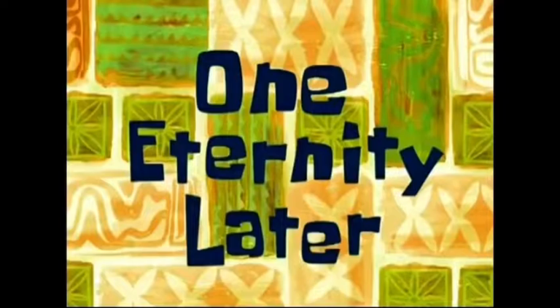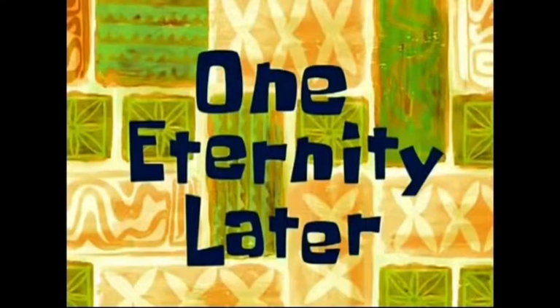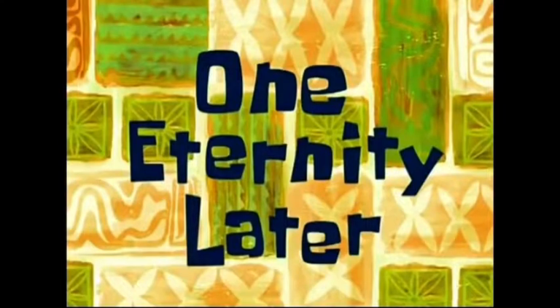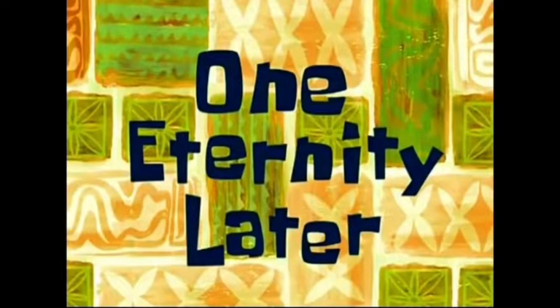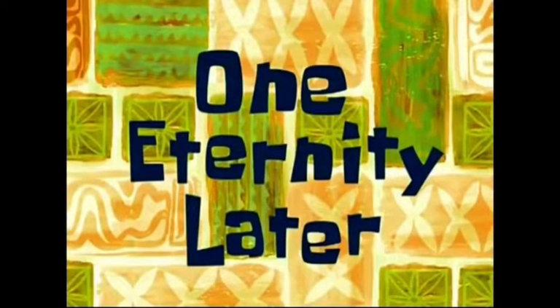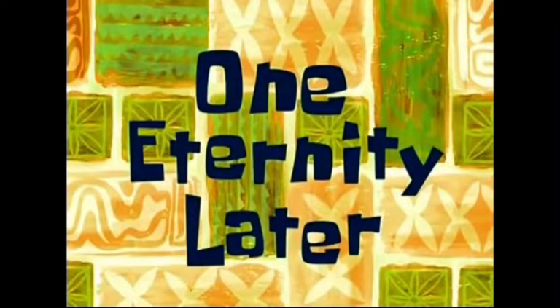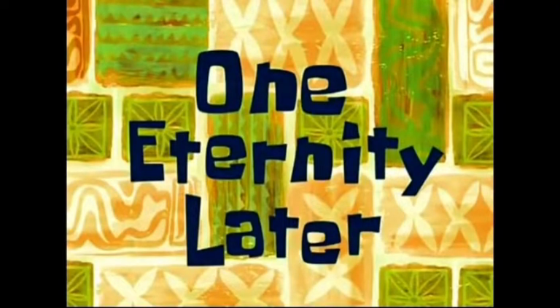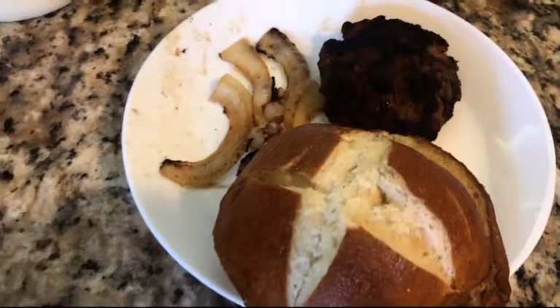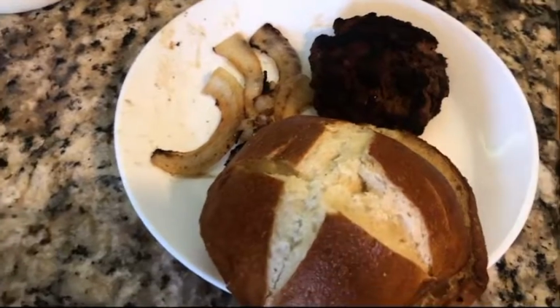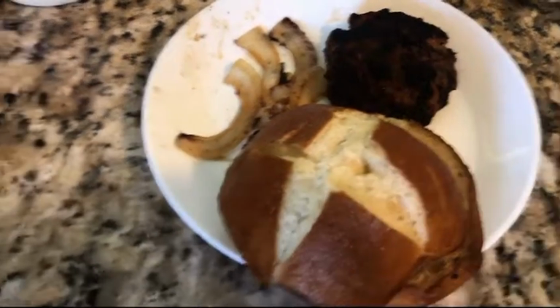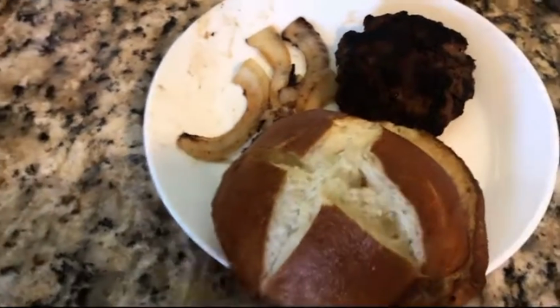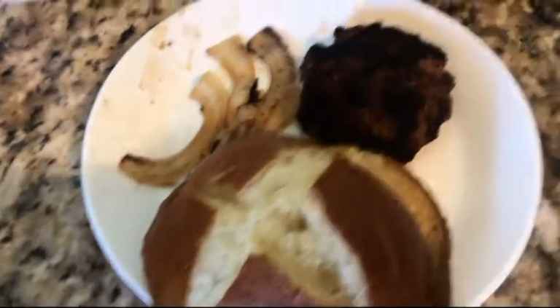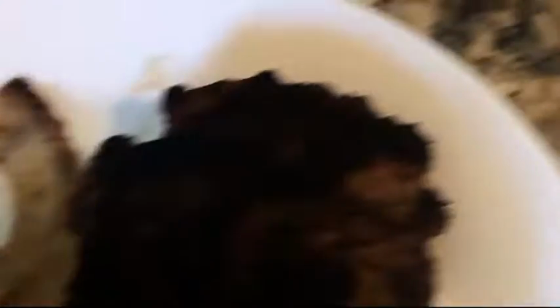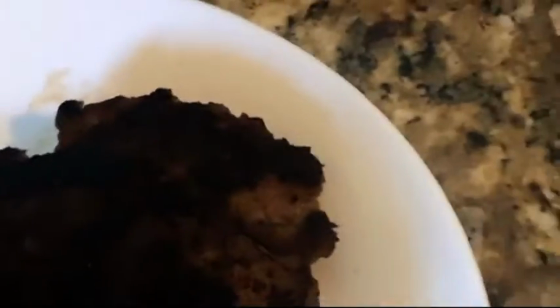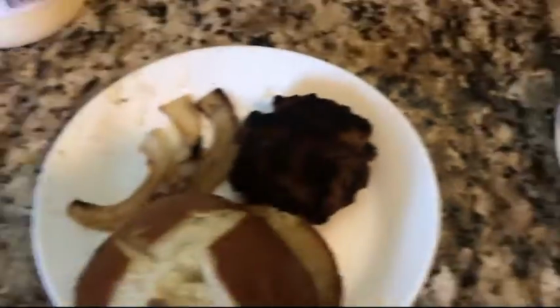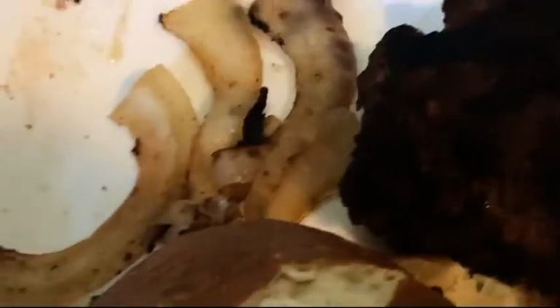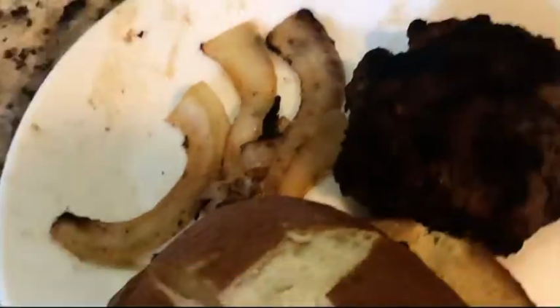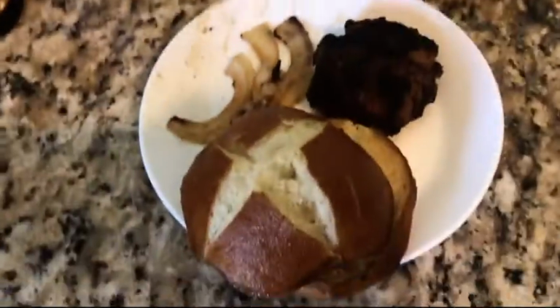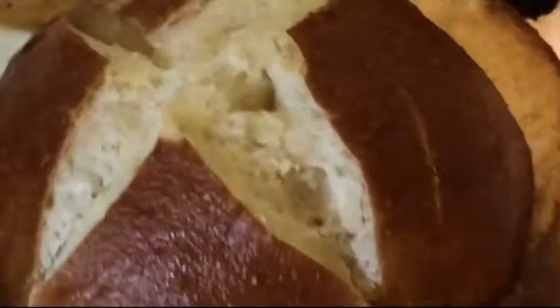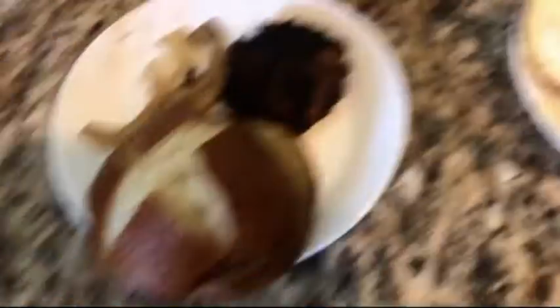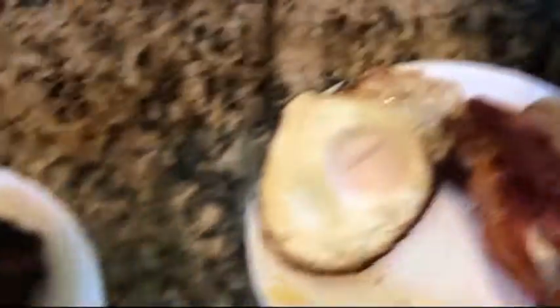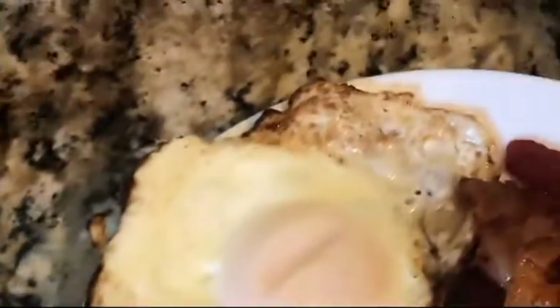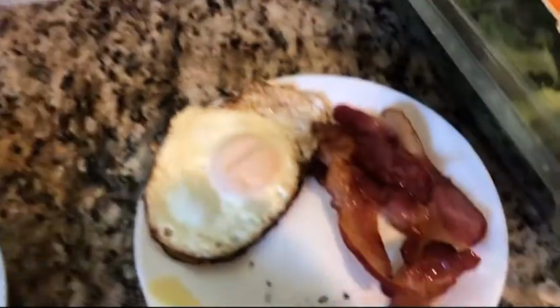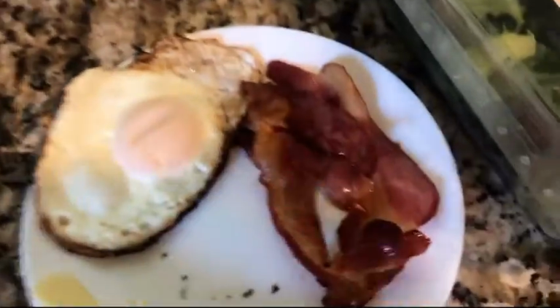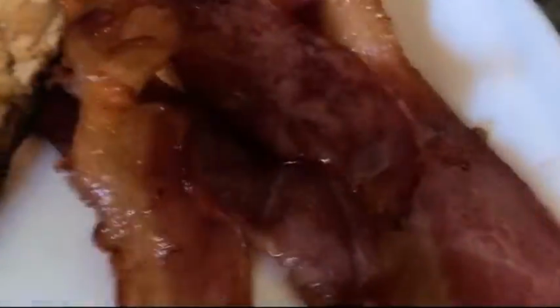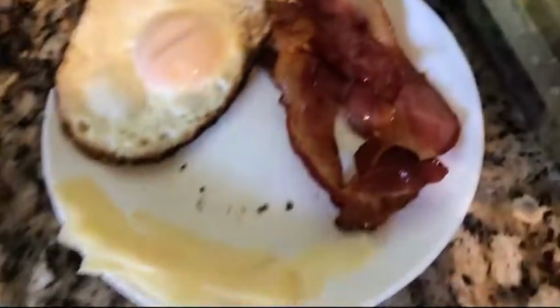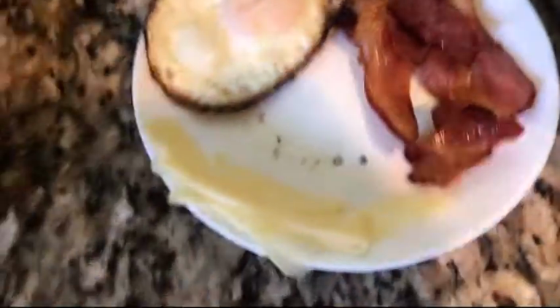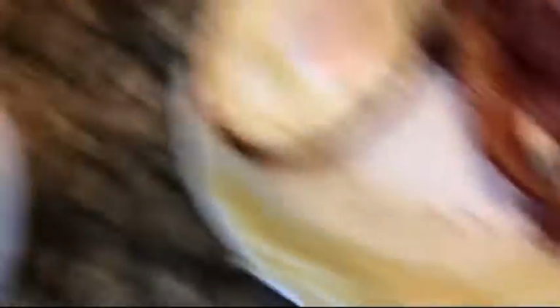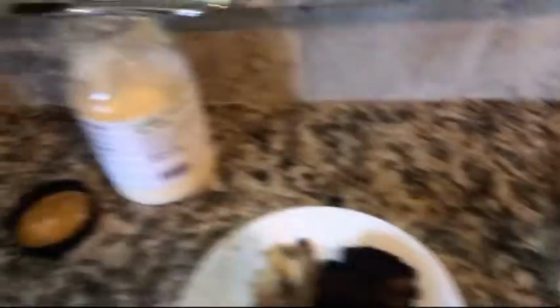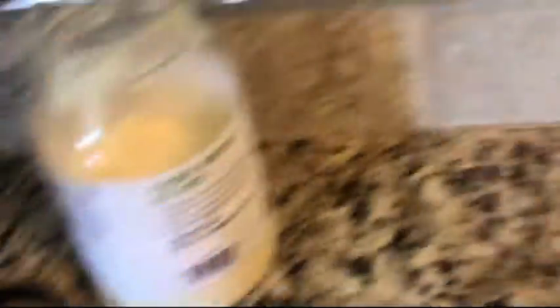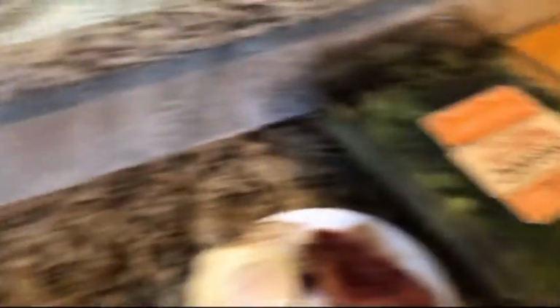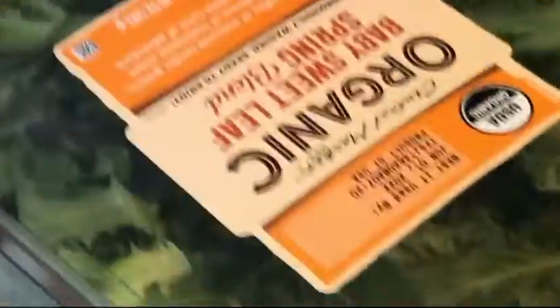One eternity later. Alright, now I got the patty, the onions, the bun, the egg, the bacon, and I also got some cheese, mayo, and lettuce.